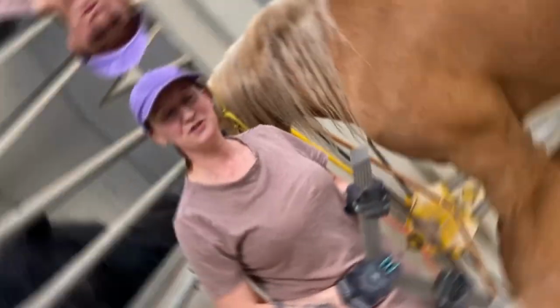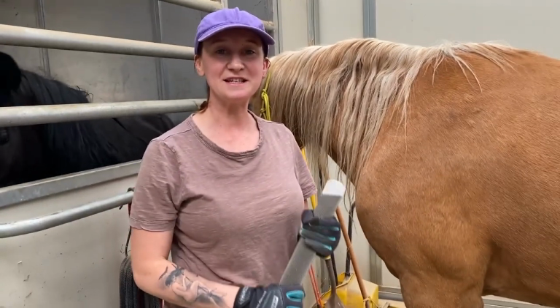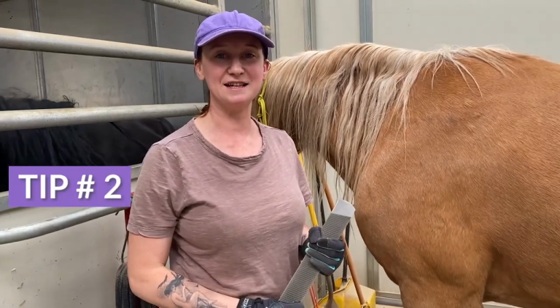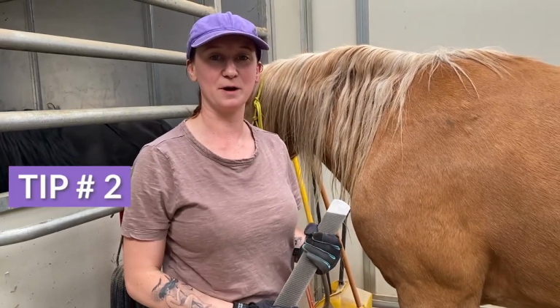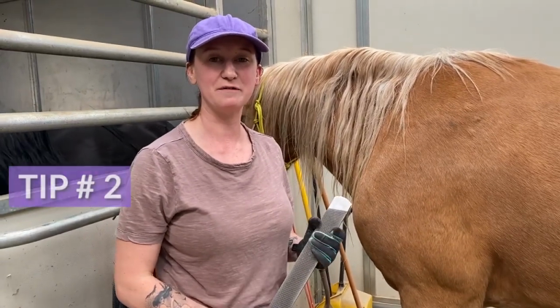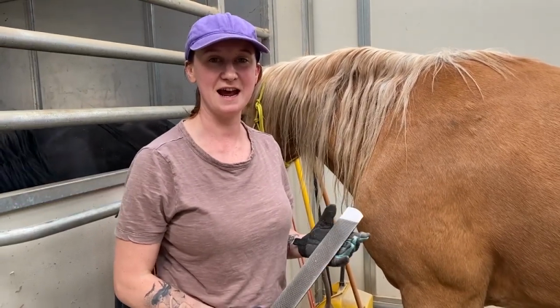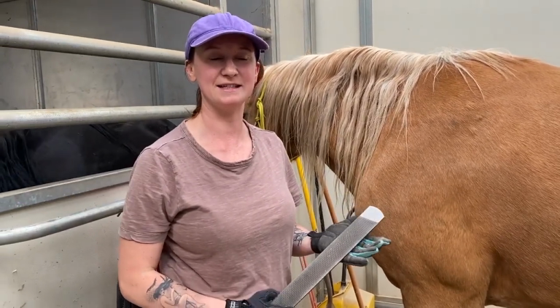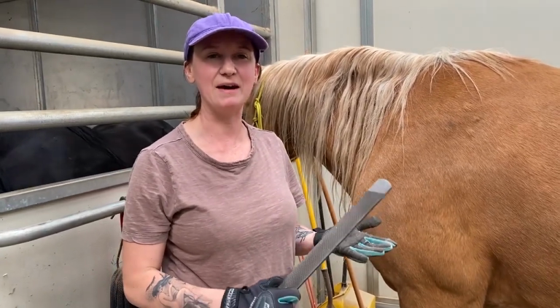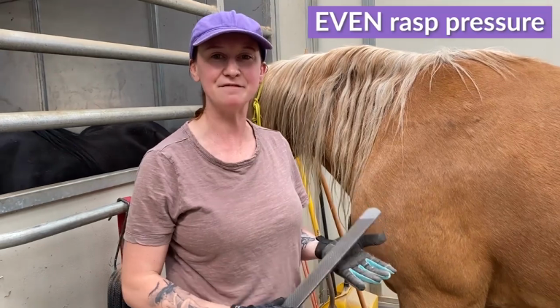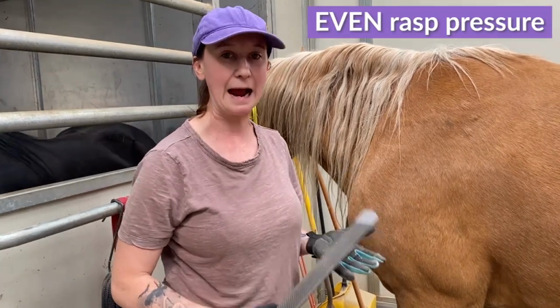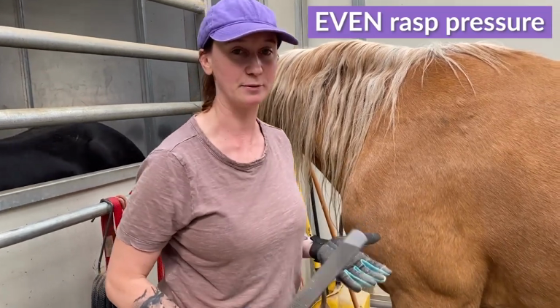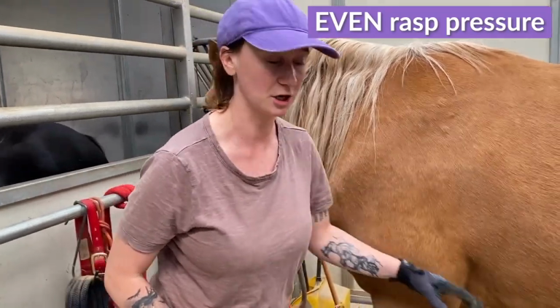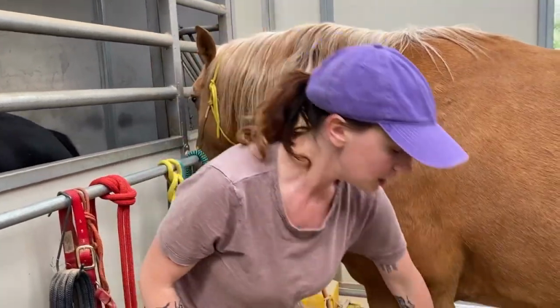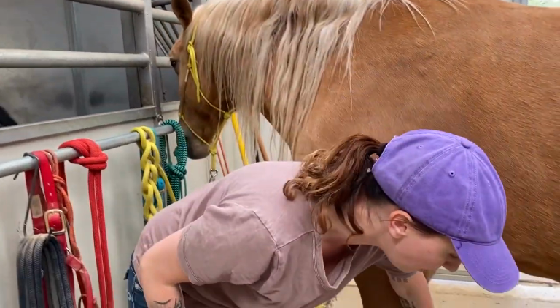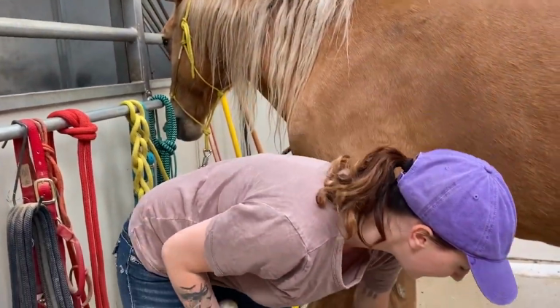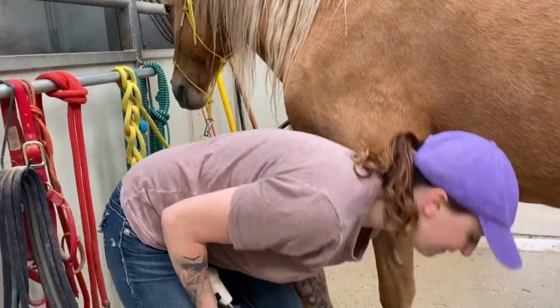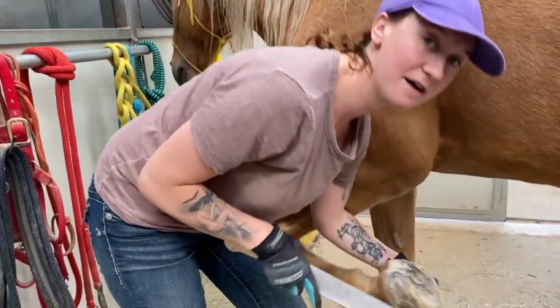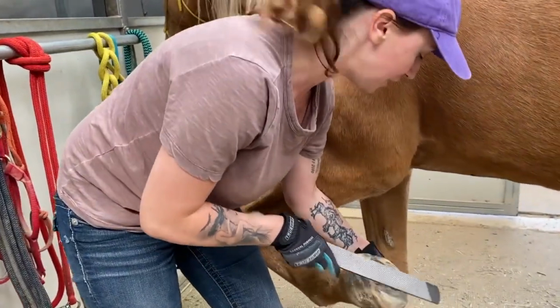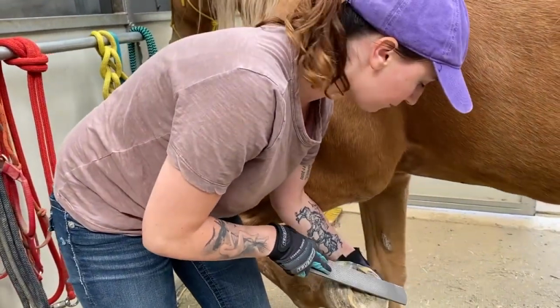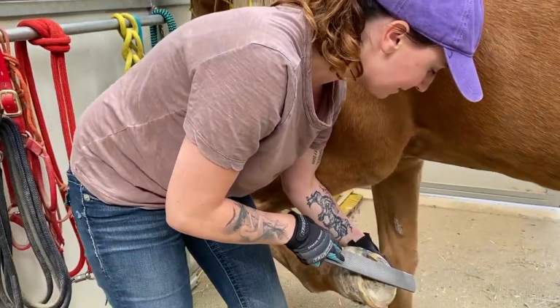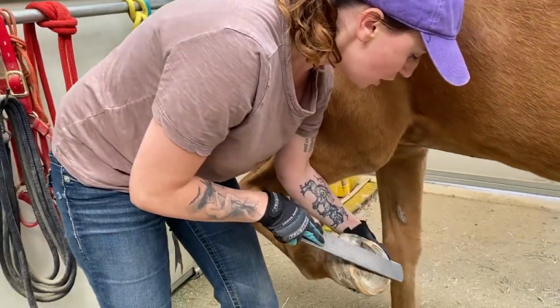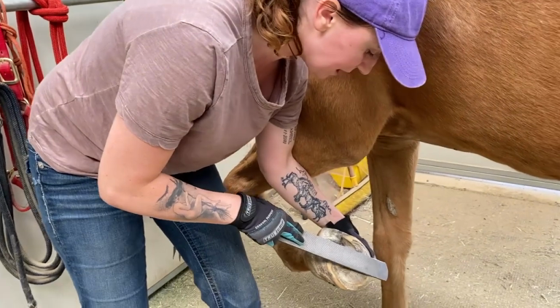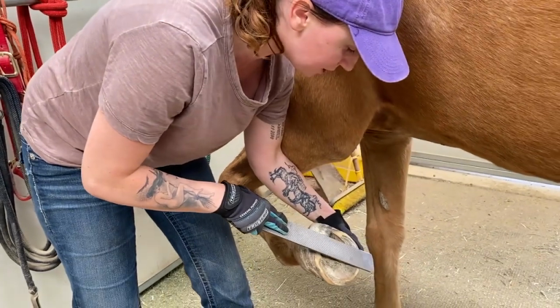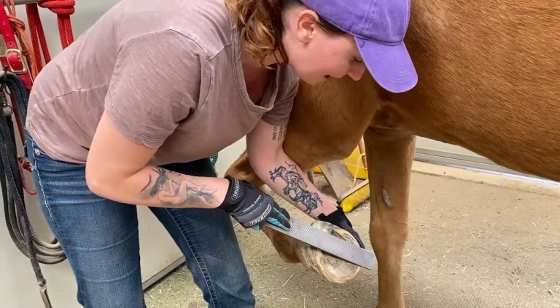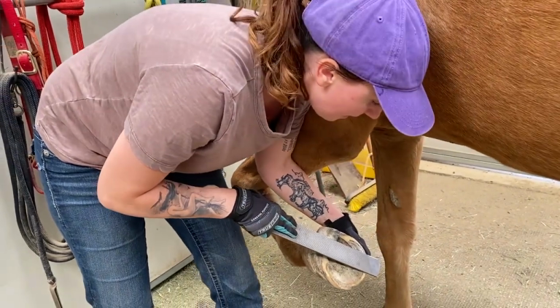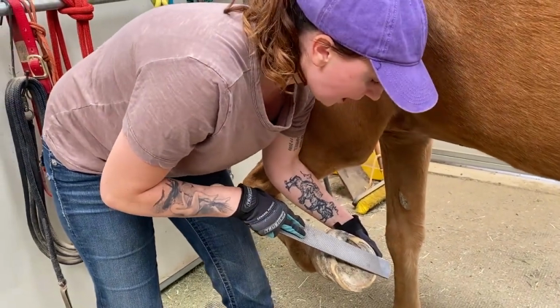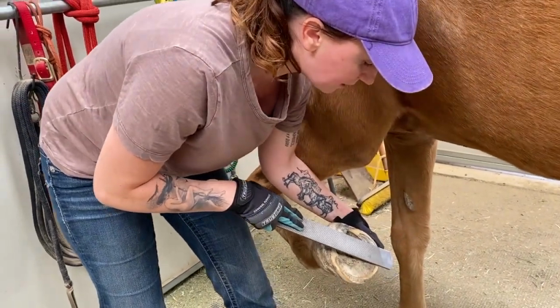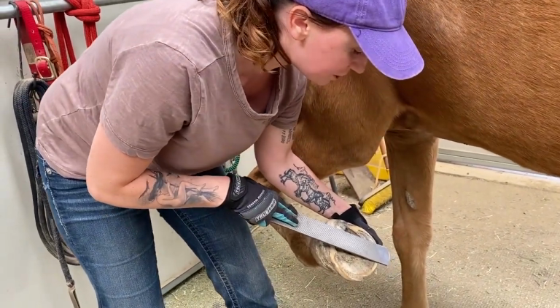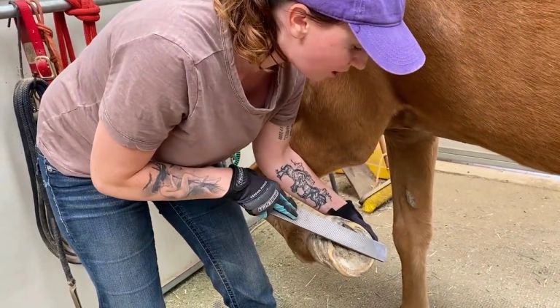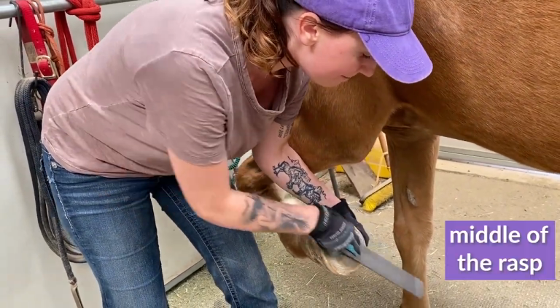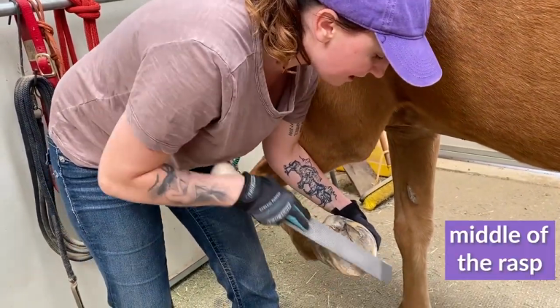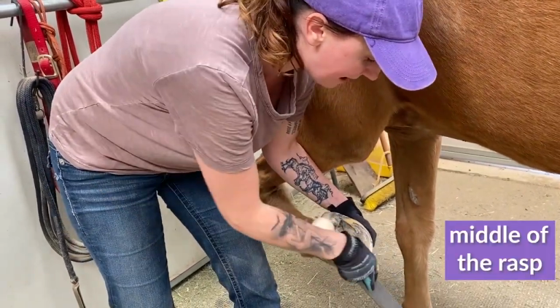The second tip we're going to go over today is about even rasp pressure. When you have the hoof and you are rasping, you want to push down — try and focus on pushing down on the middle of the rasp.